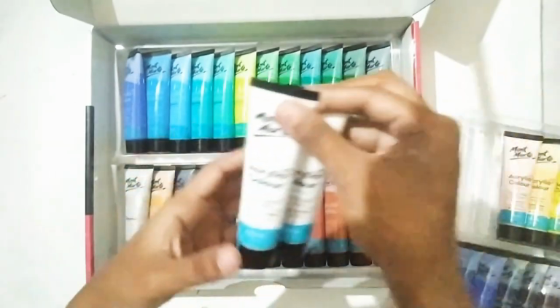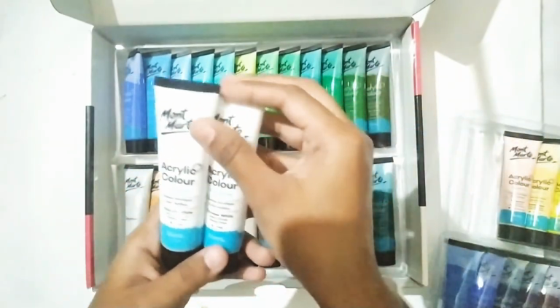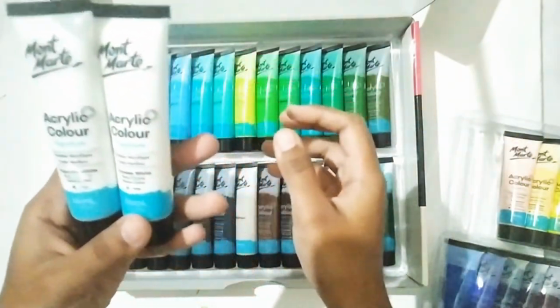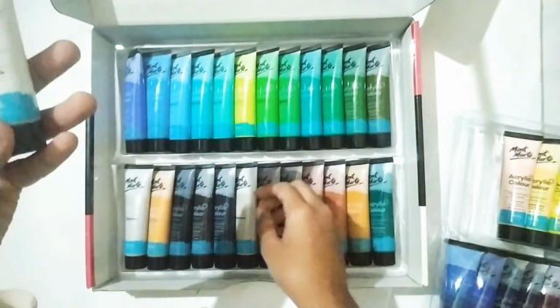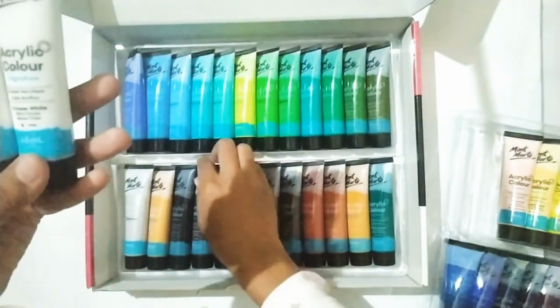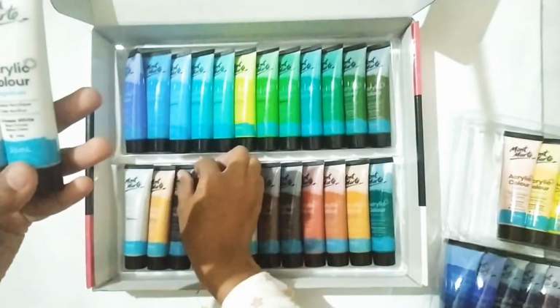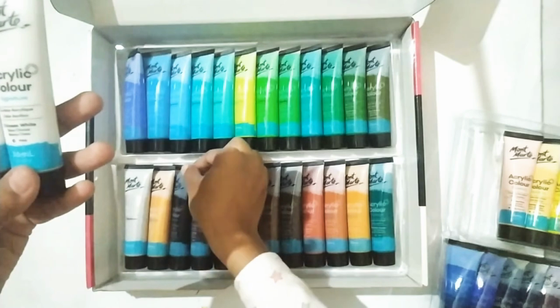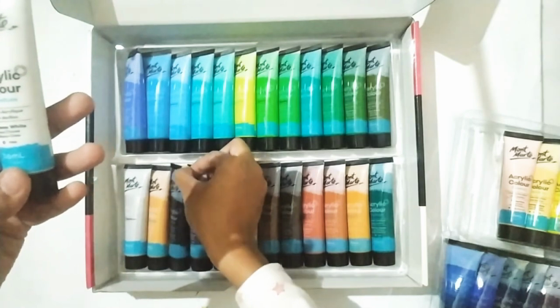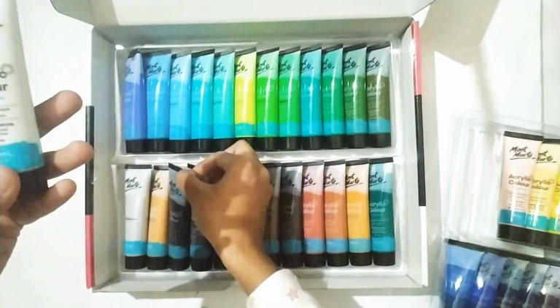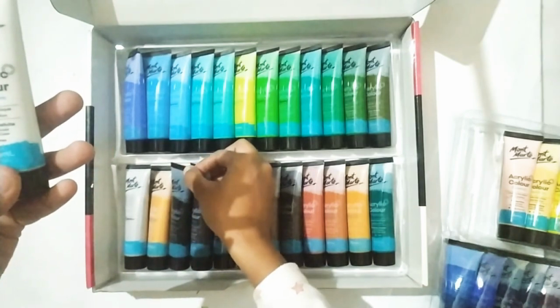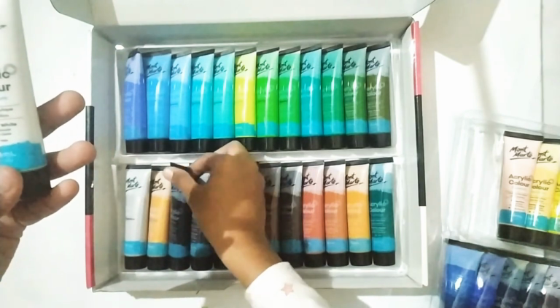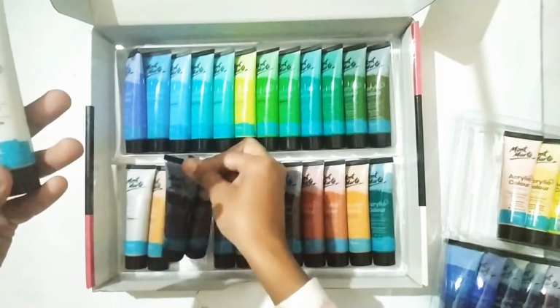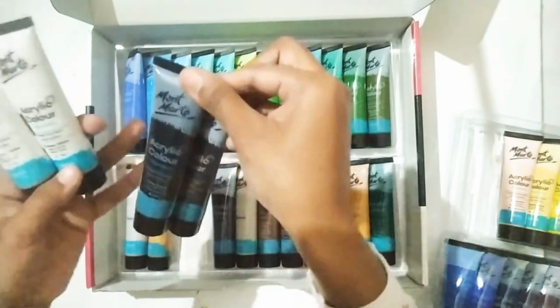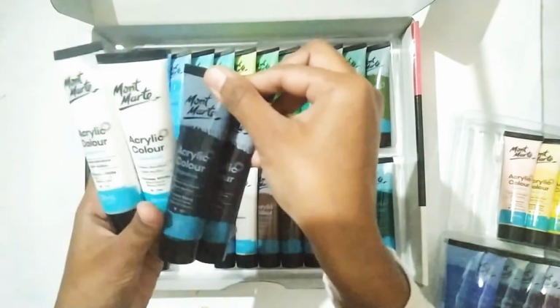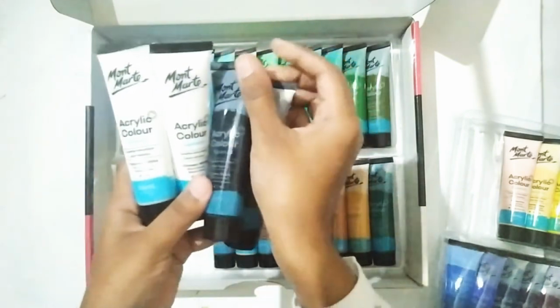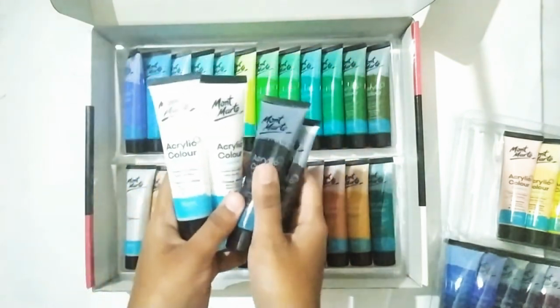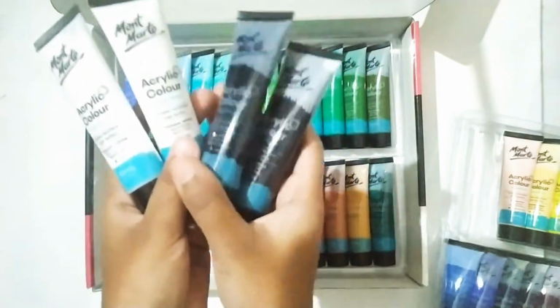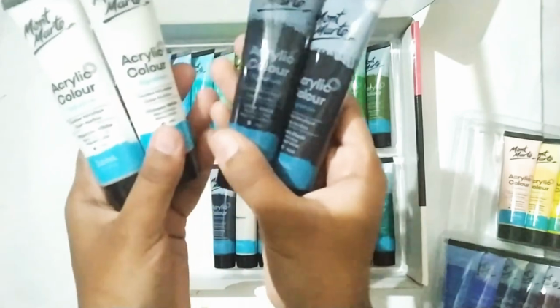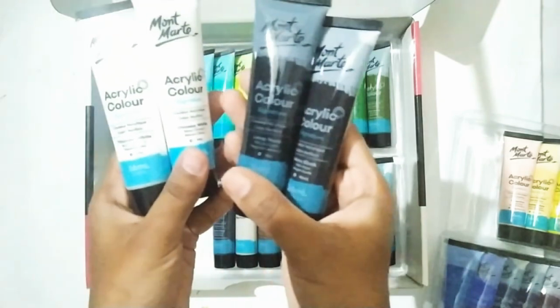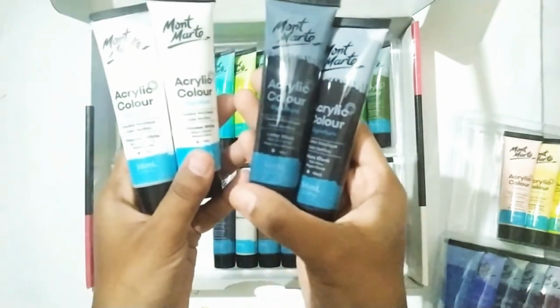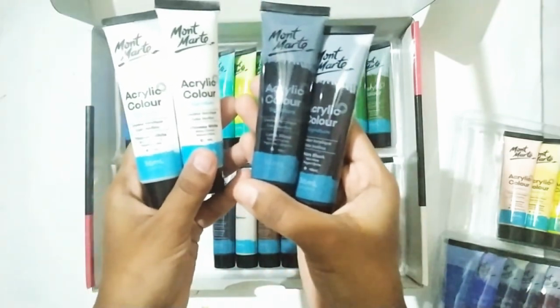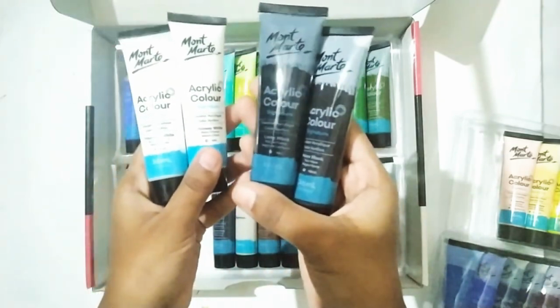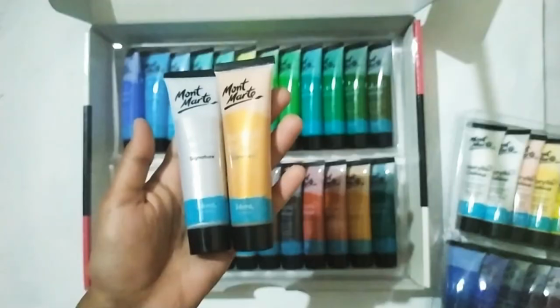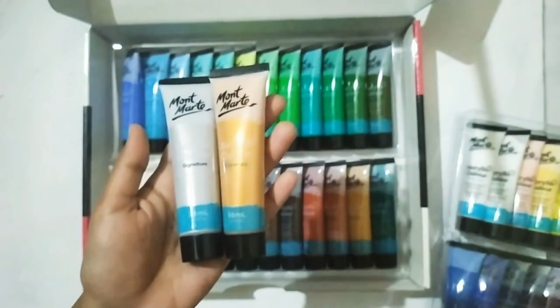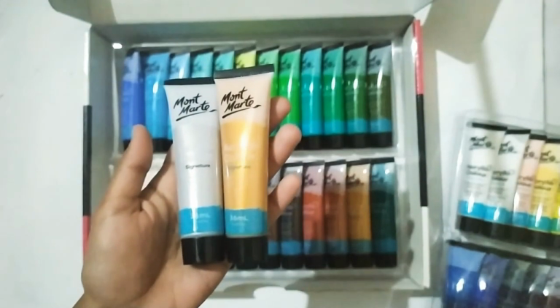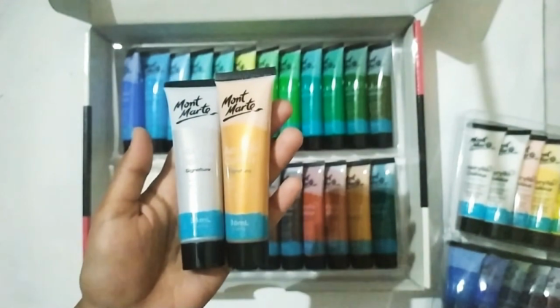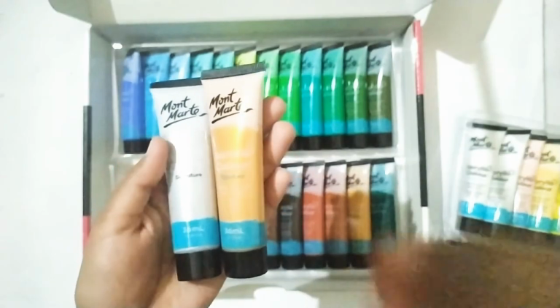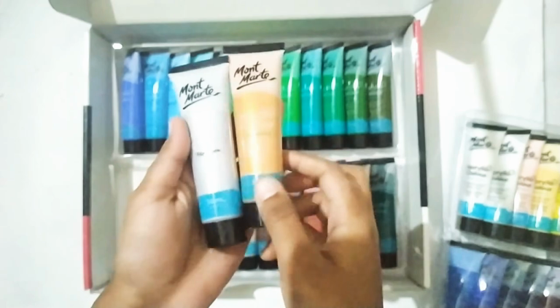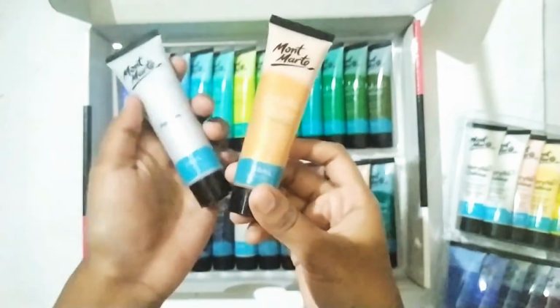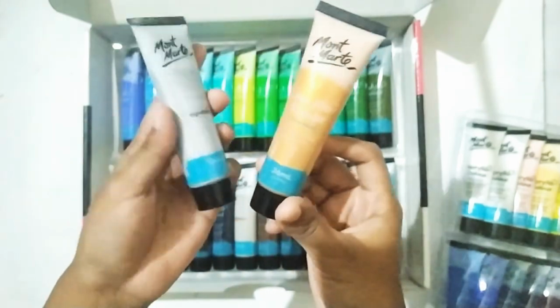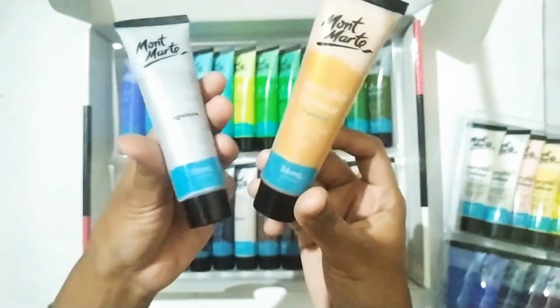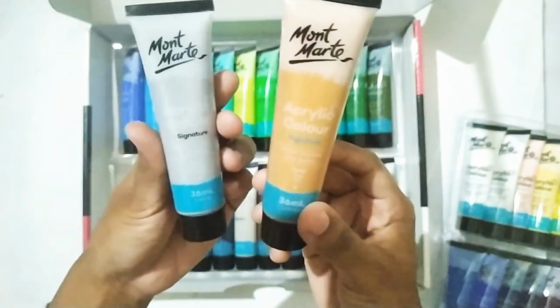I really appreciate the multiple white and black options: Titanium white, Chinese white, Lamp black, and Mars black. I really like the addition of two metallic colors — golden and silver.